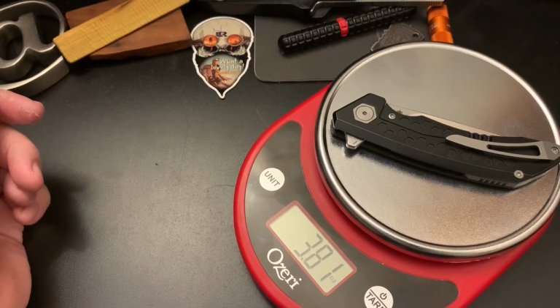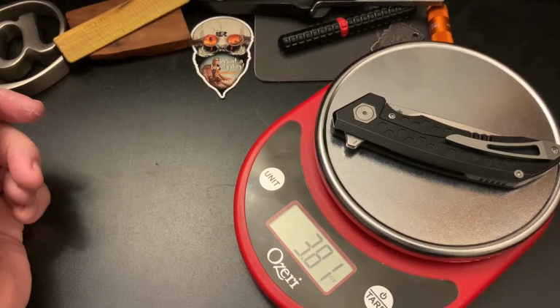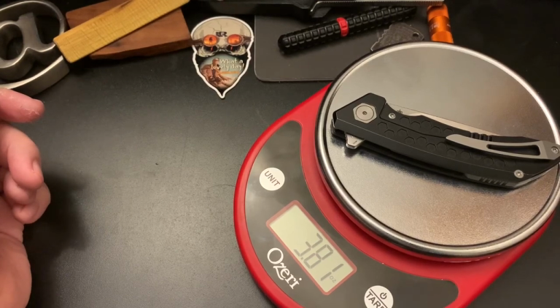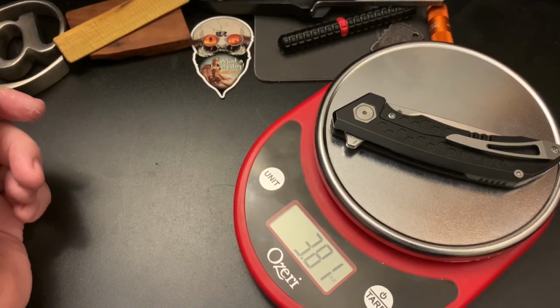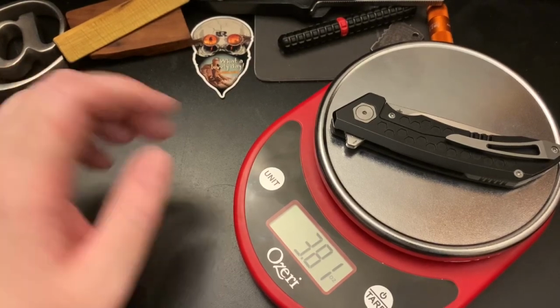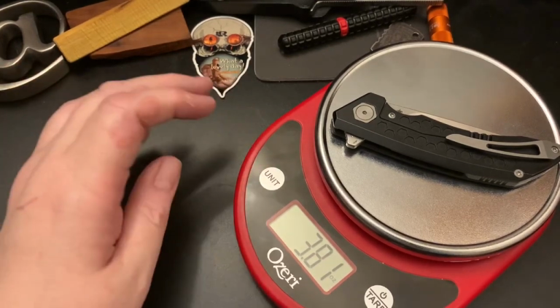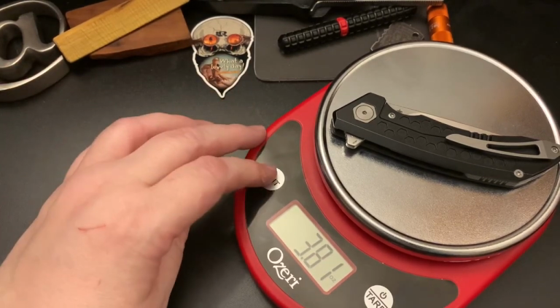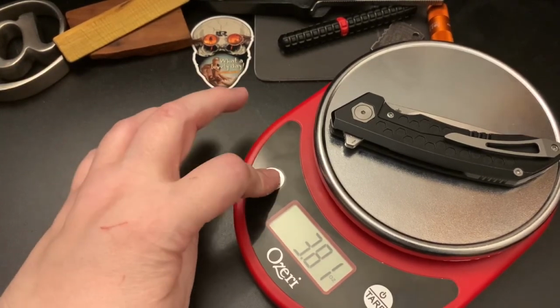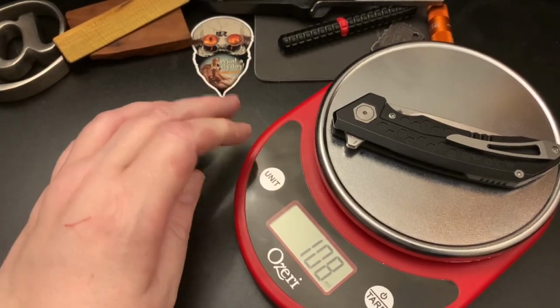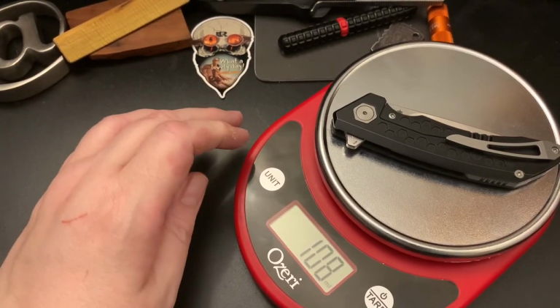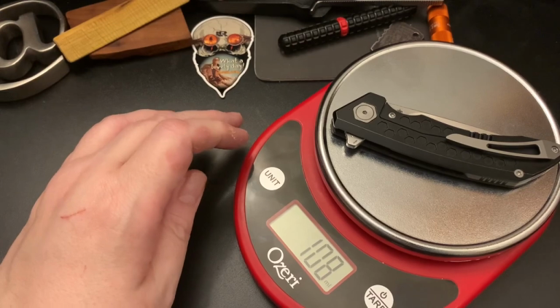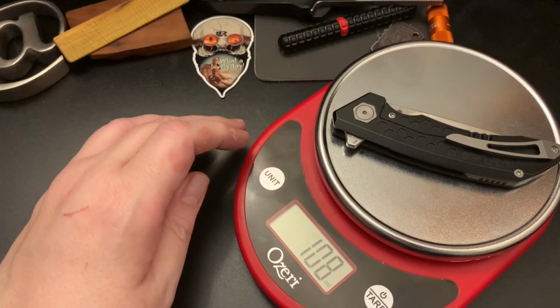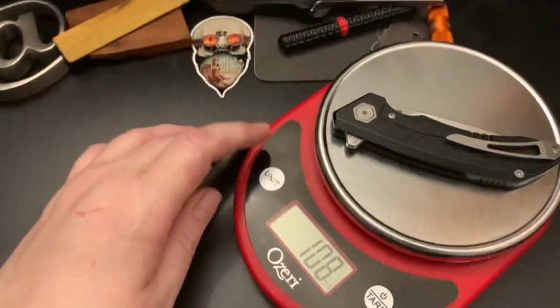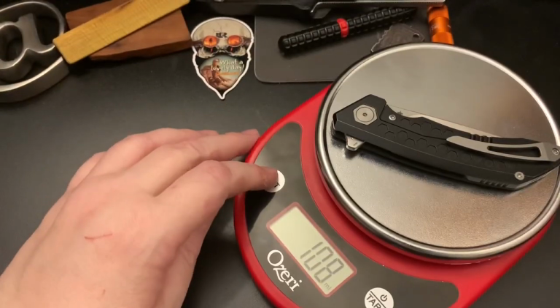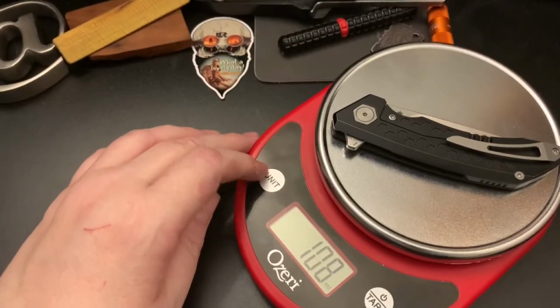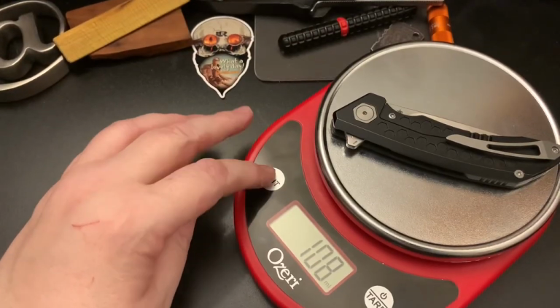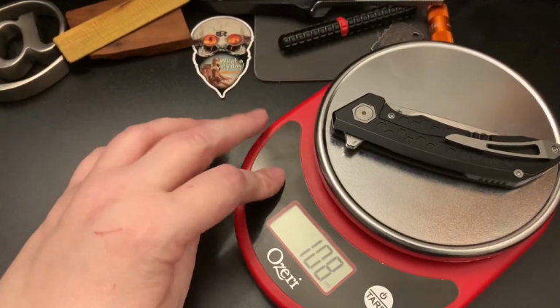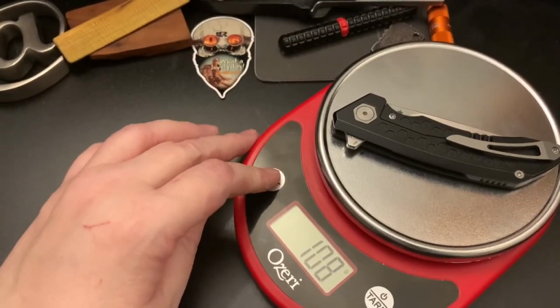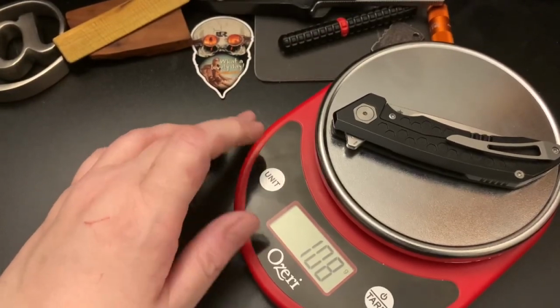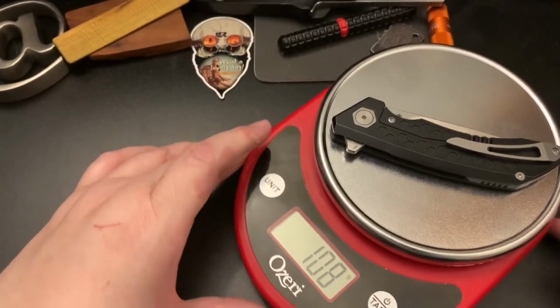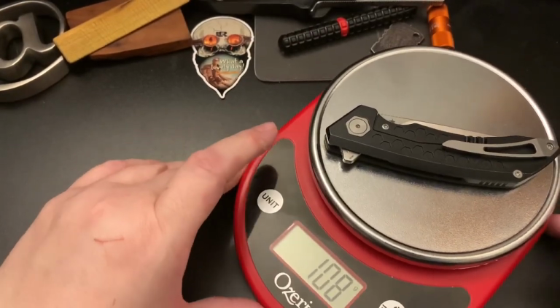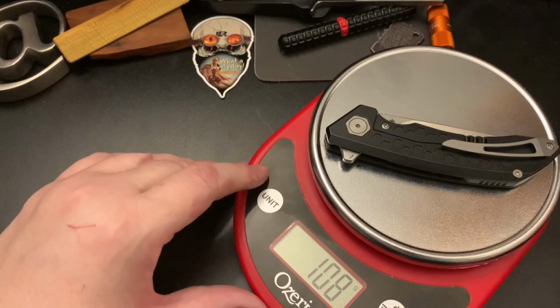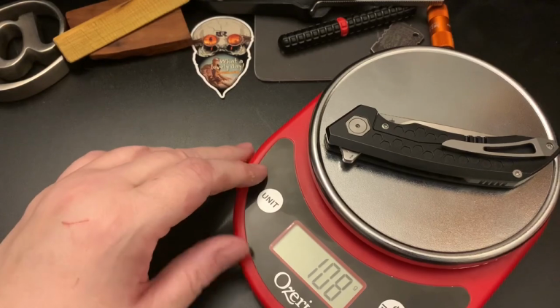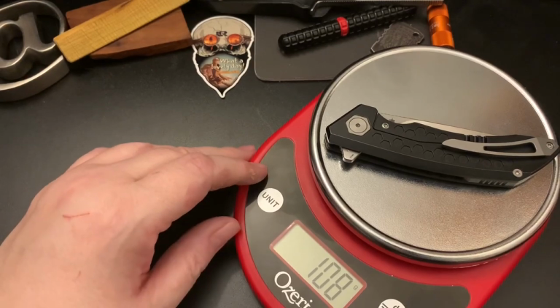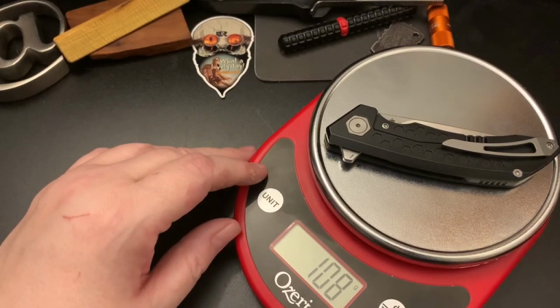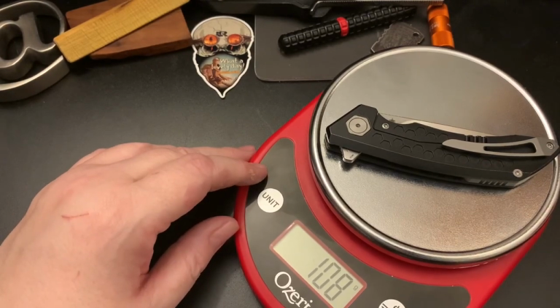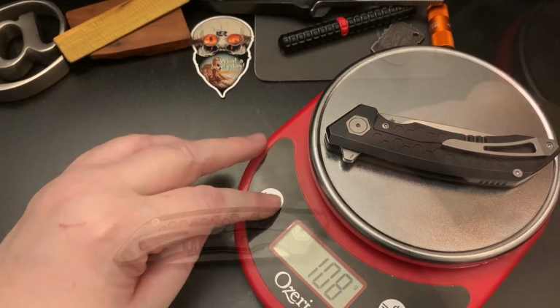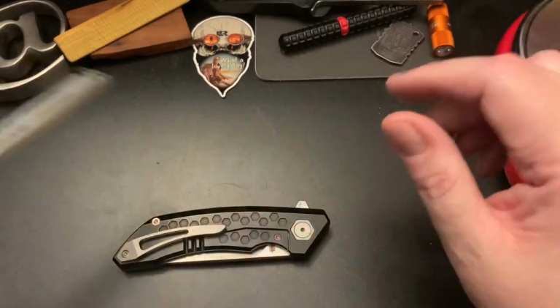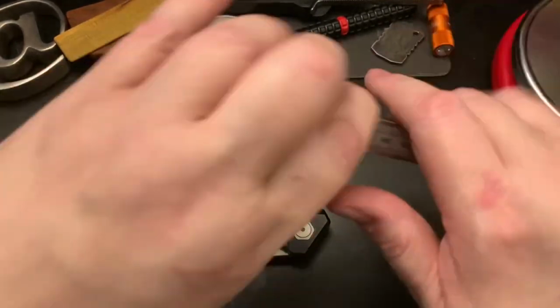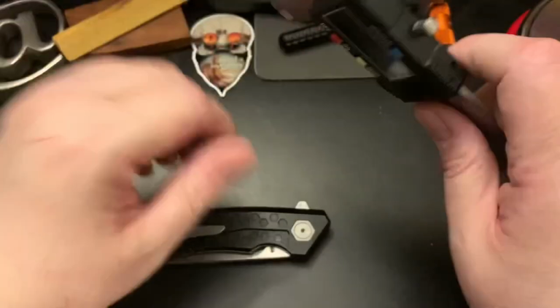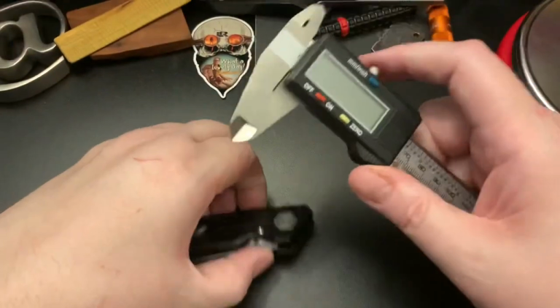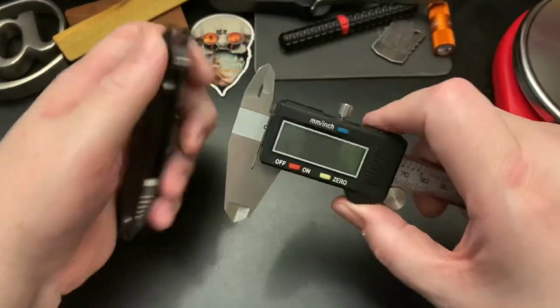It weighs 3.81 ounces — that's 108 grams. Let's check some of the other measurements.